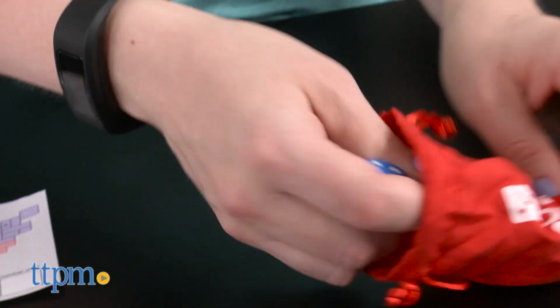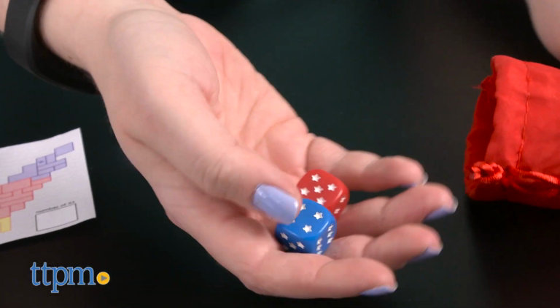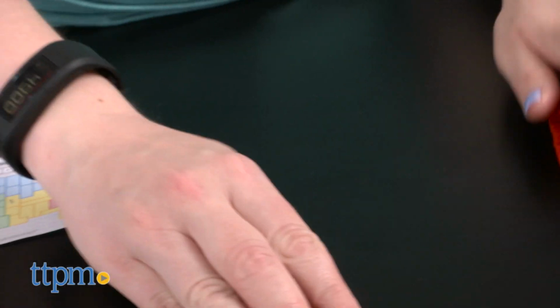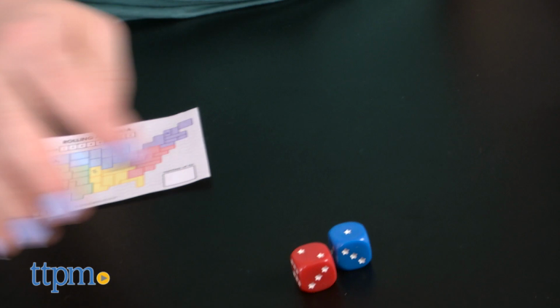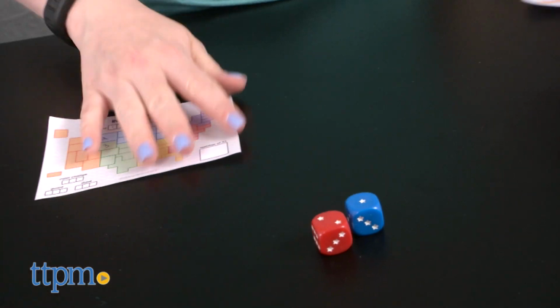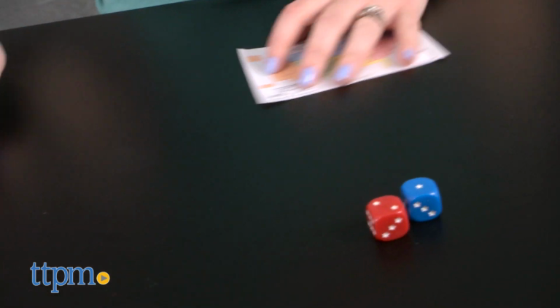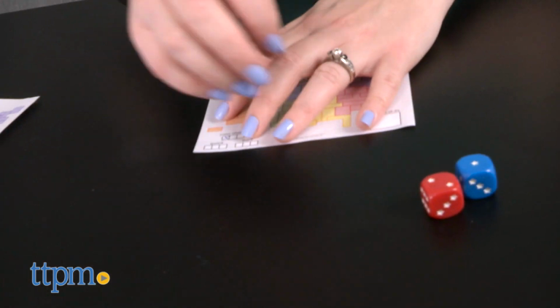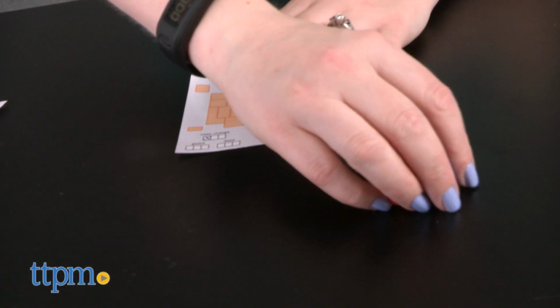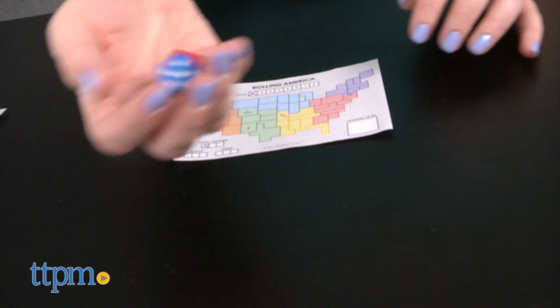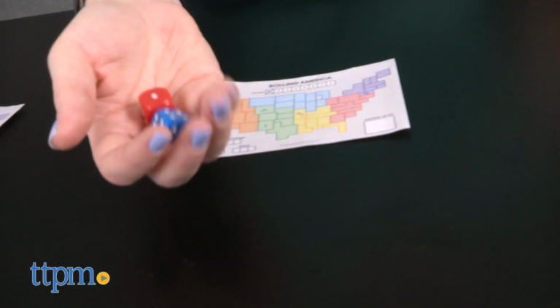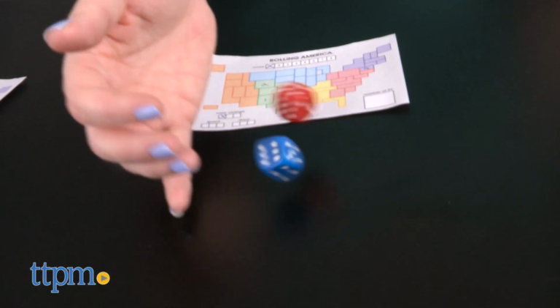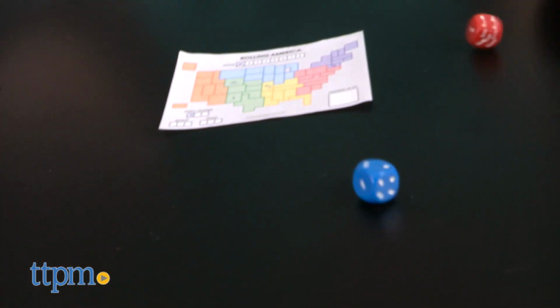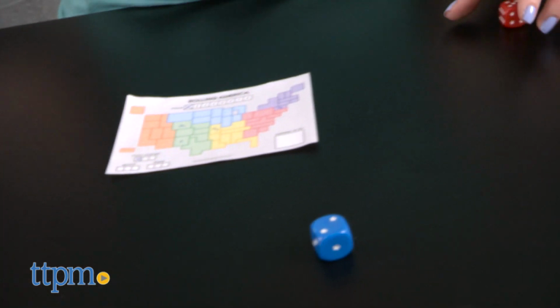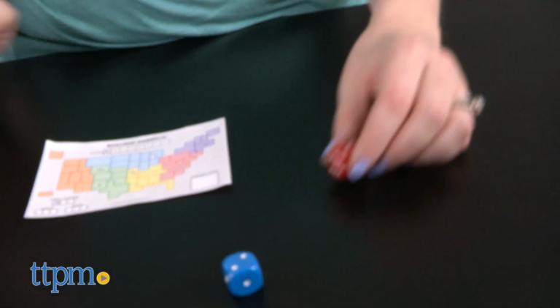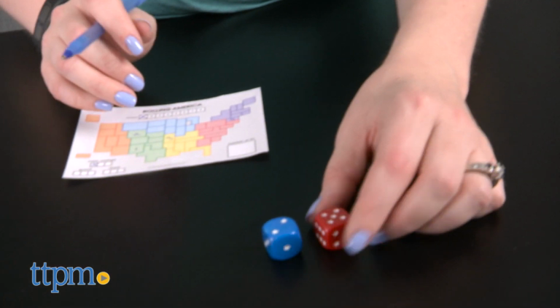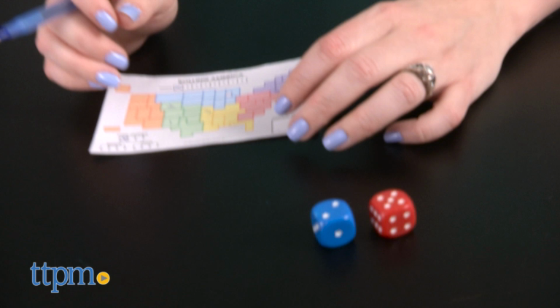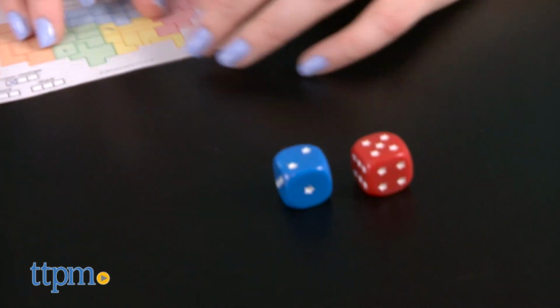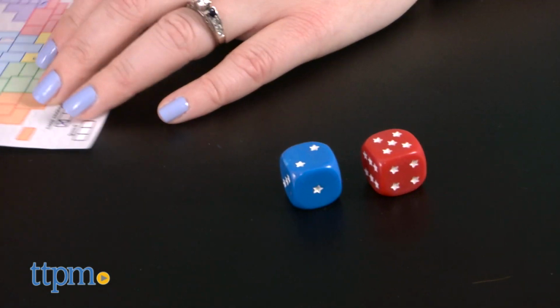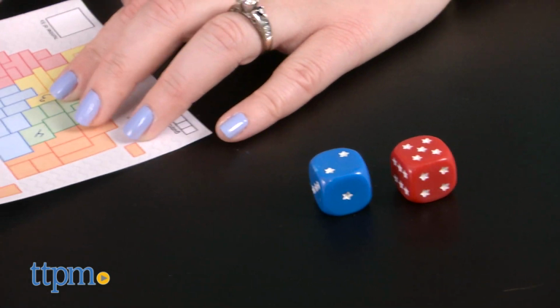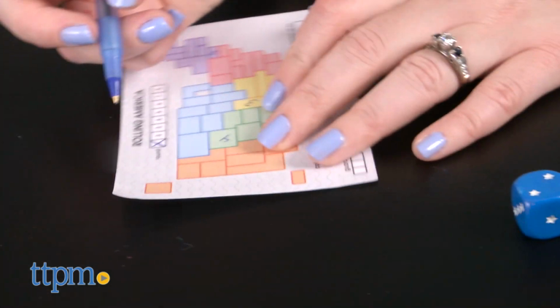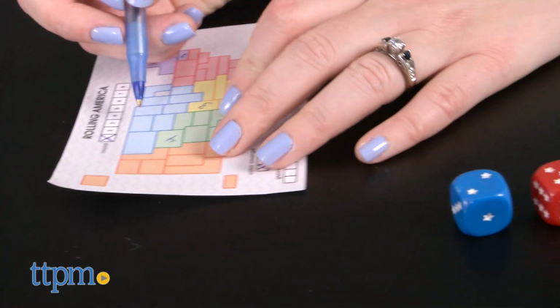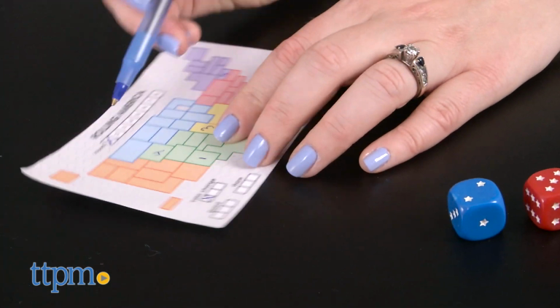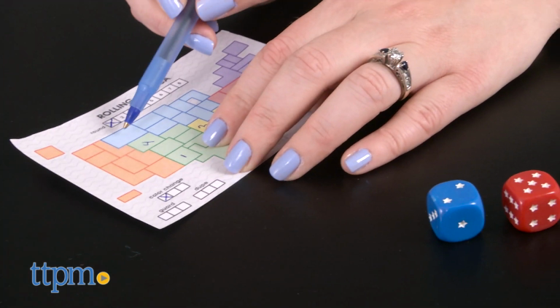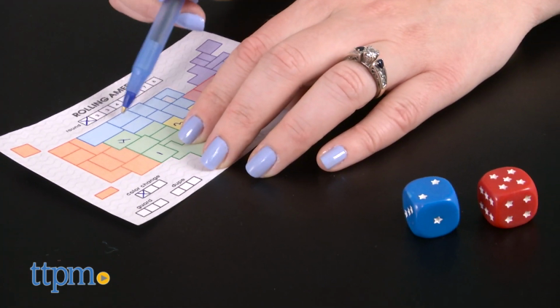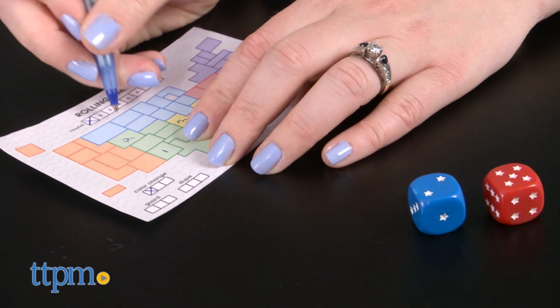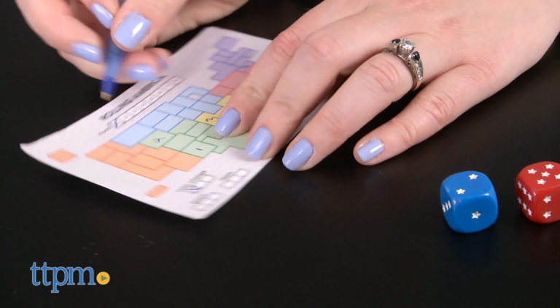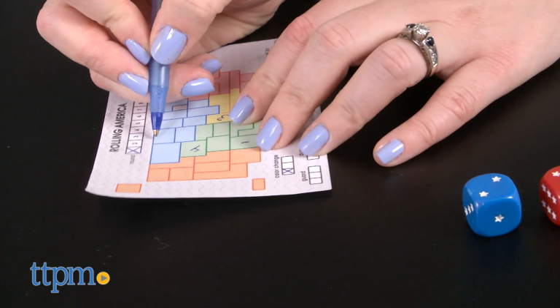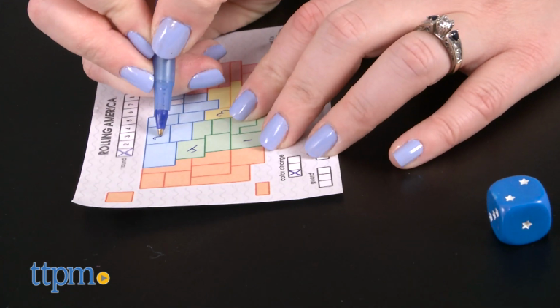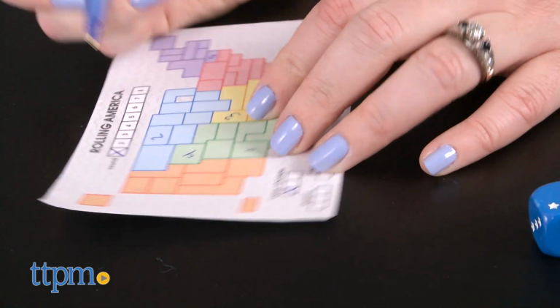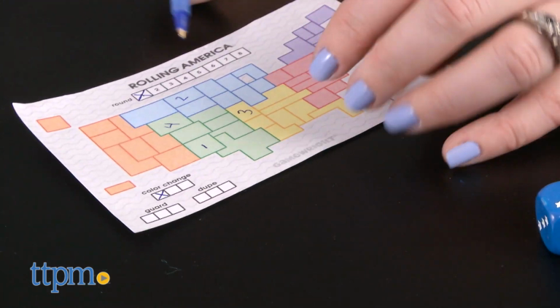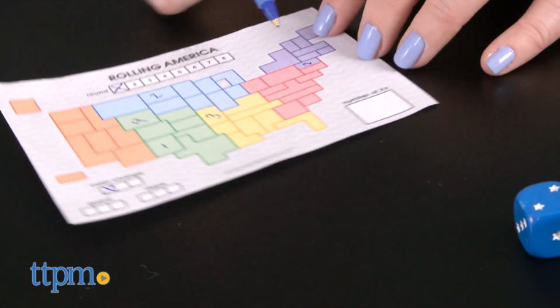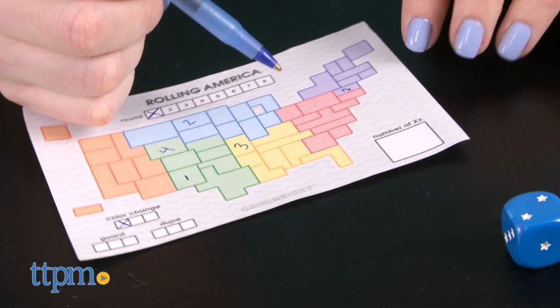When all players have rolled both dice, draw two more dice and give each player a turn rolling them. Once all six dice have been played, a round ends. Place all dice back in the bag and start a new round. Whoever fills the most states with numbers after eight rounds wins.